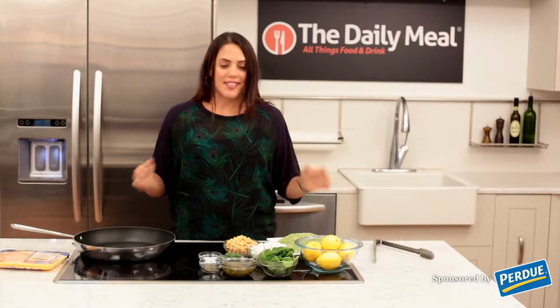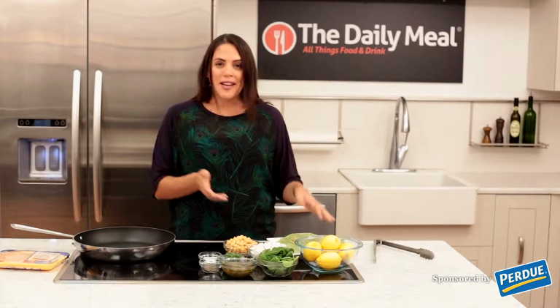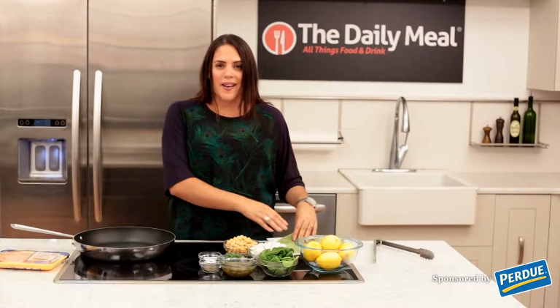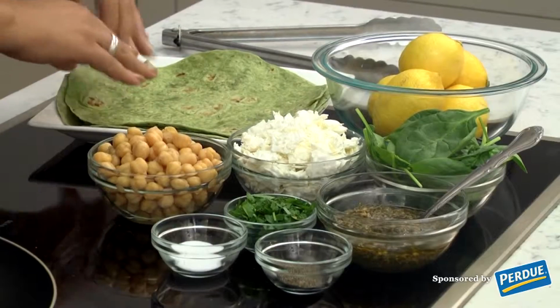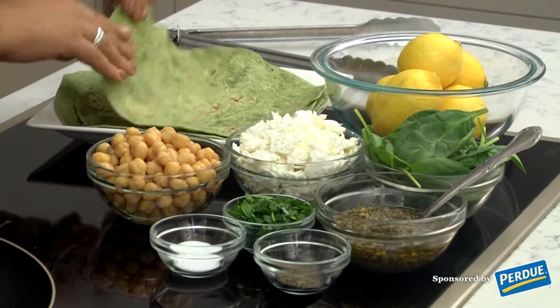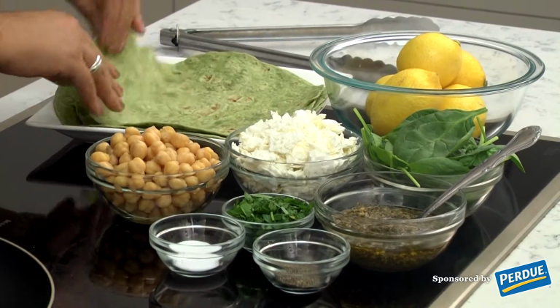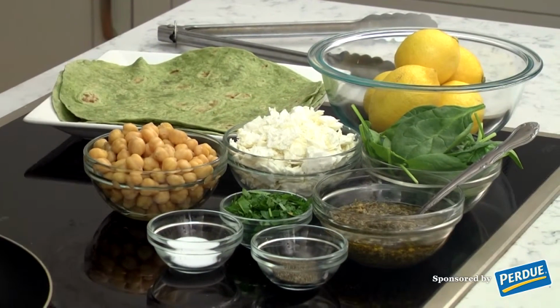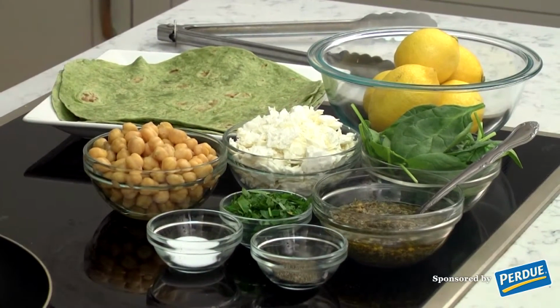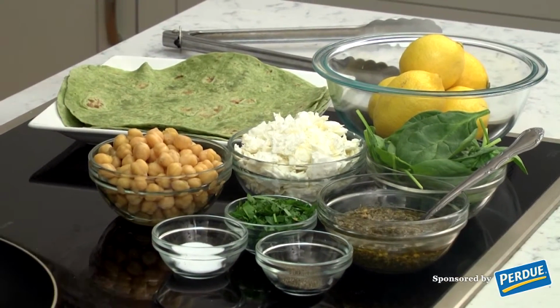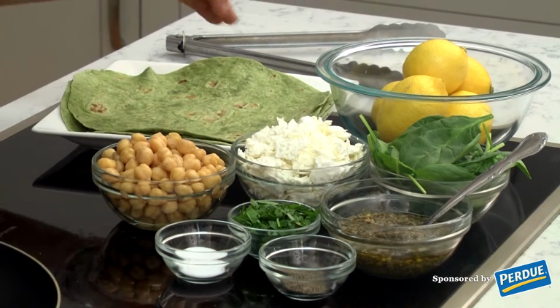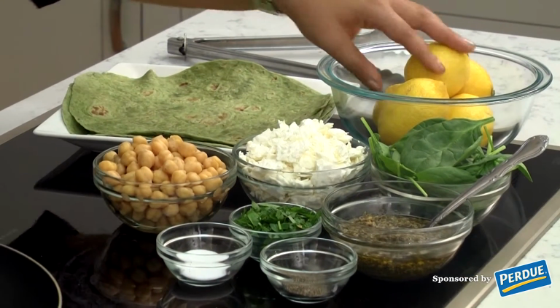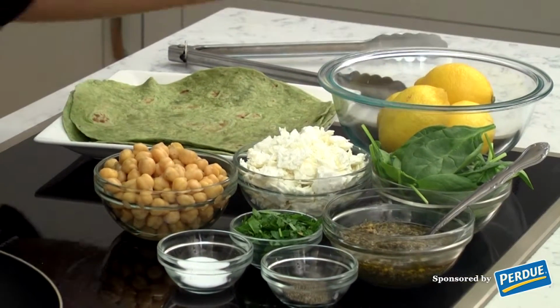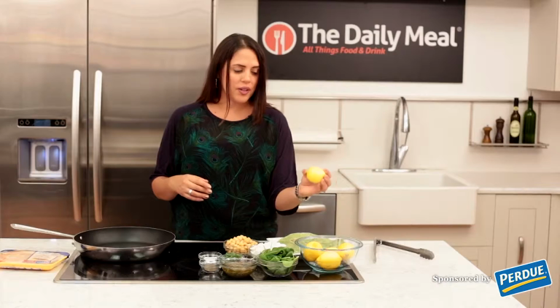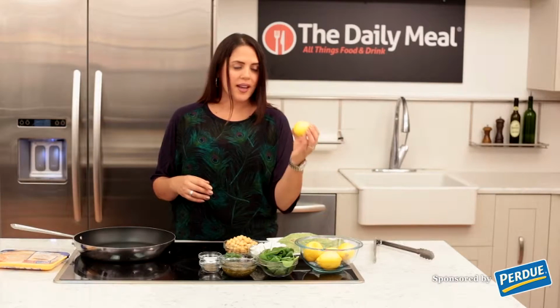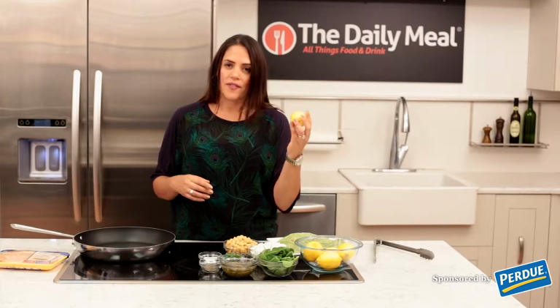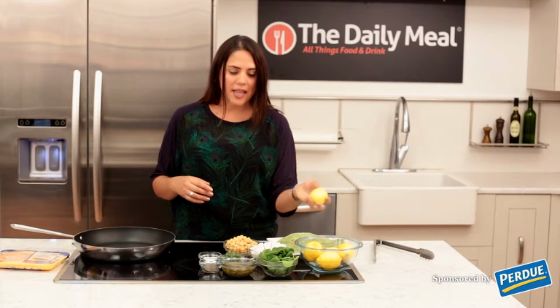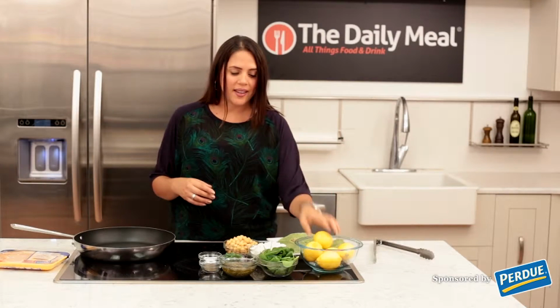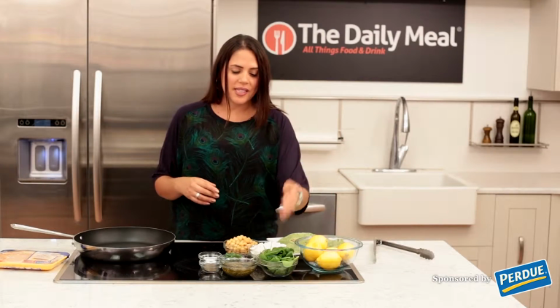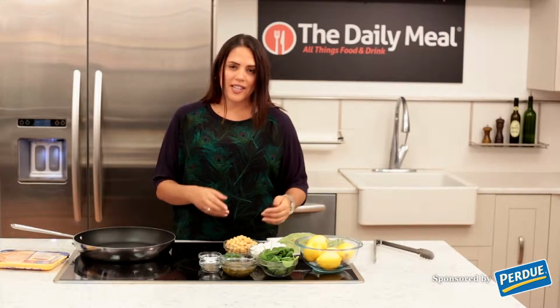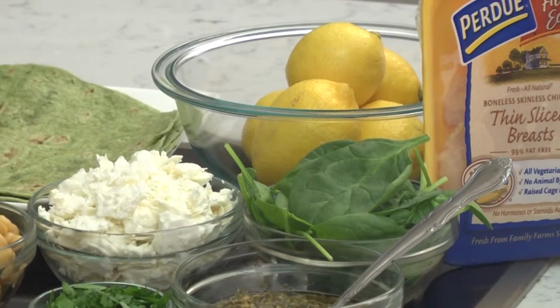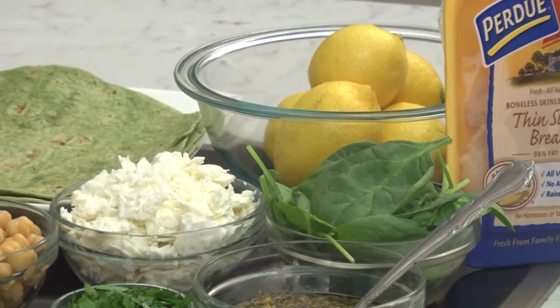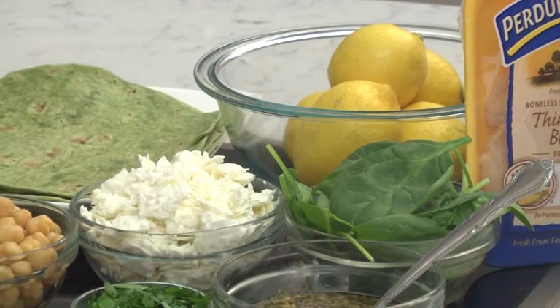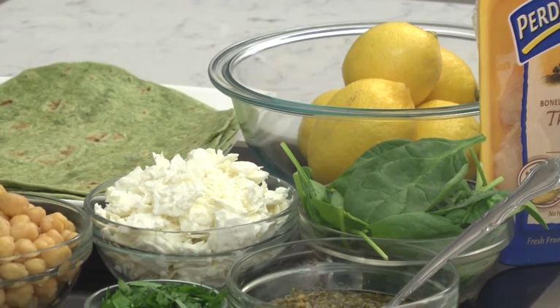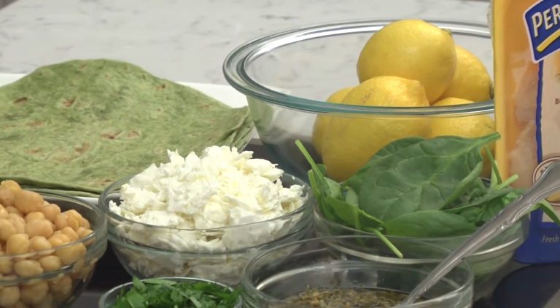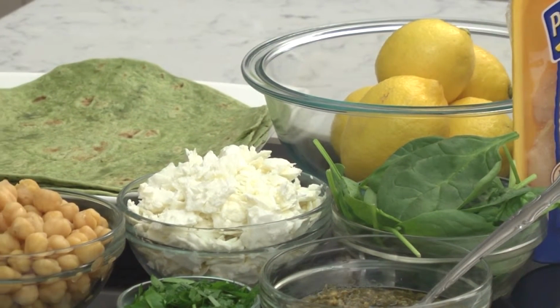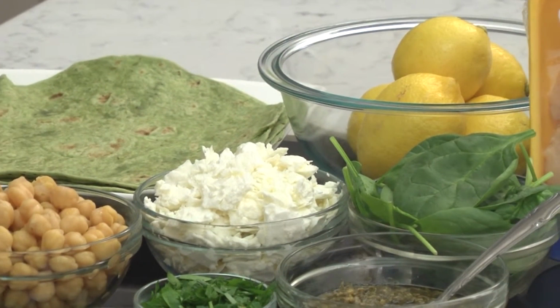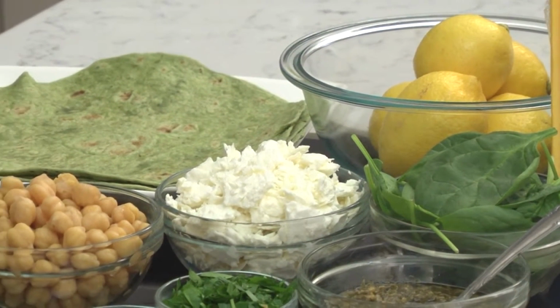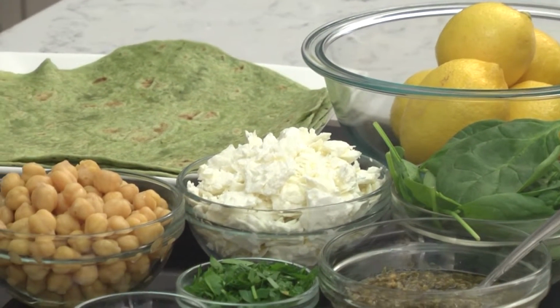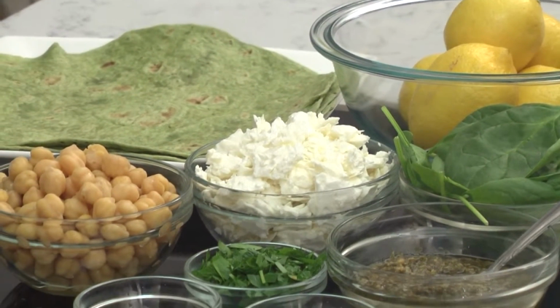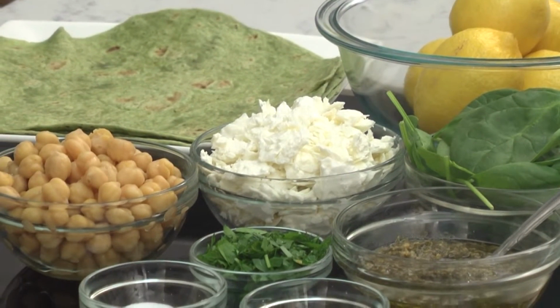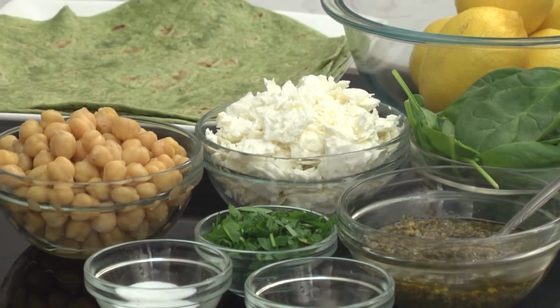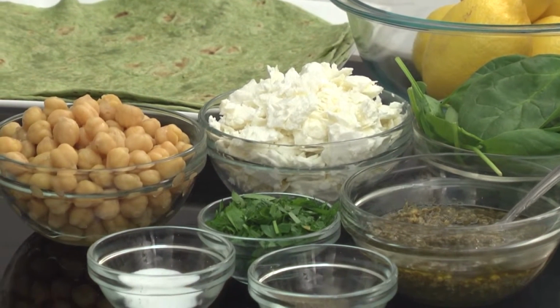There's a lot going on in this little package, but it's filled with lots of great ingredients including fresh lemon, spinach, parsley, pesto, feta, and garbanzo beans. It's just full of so much yummy goodness.